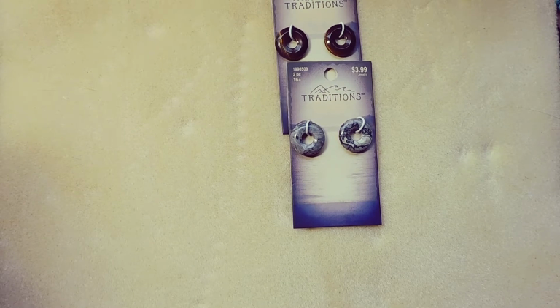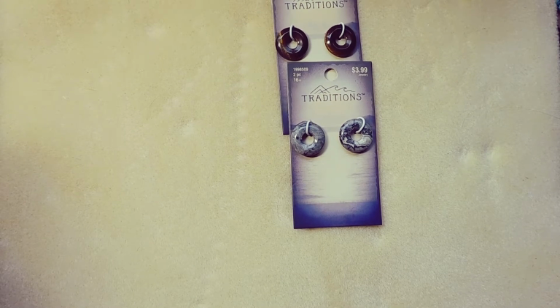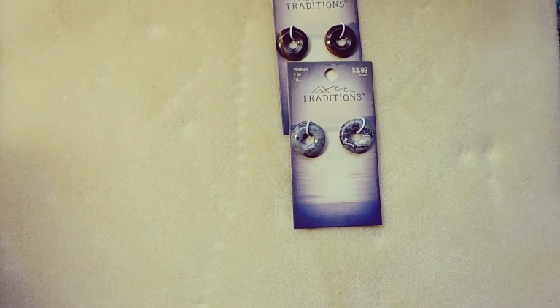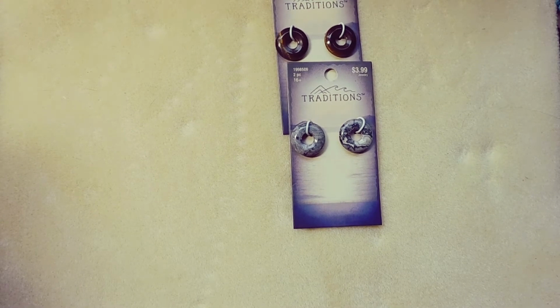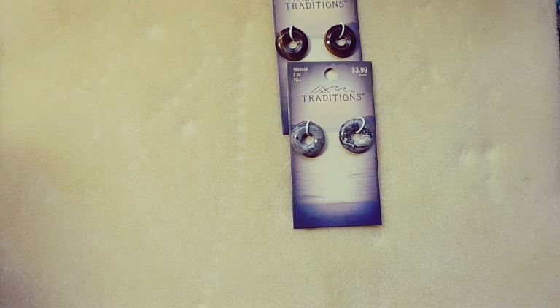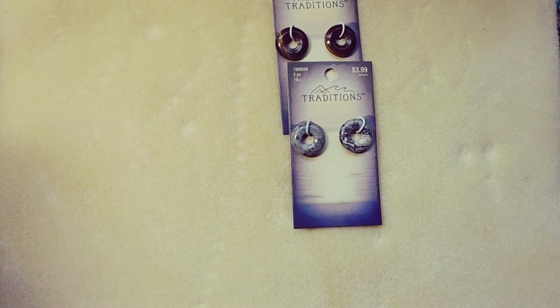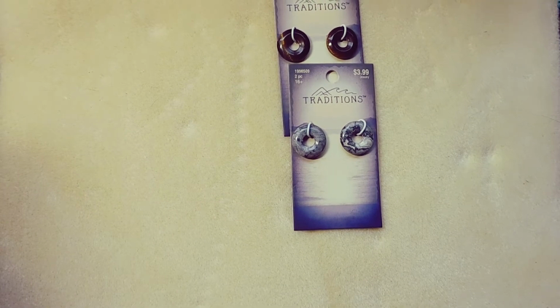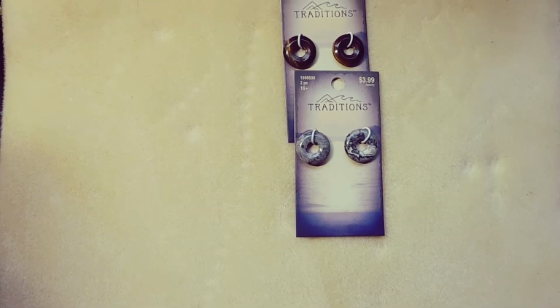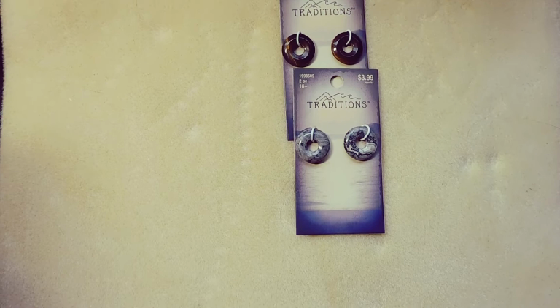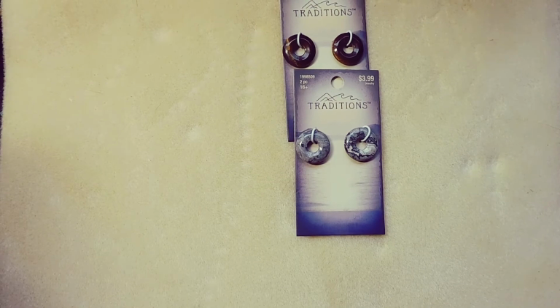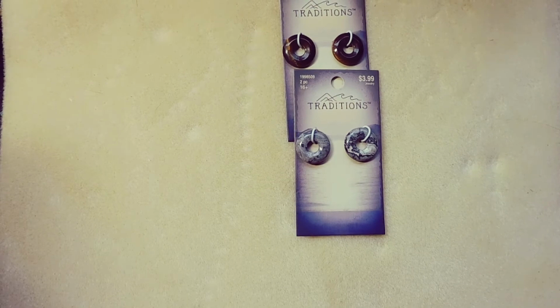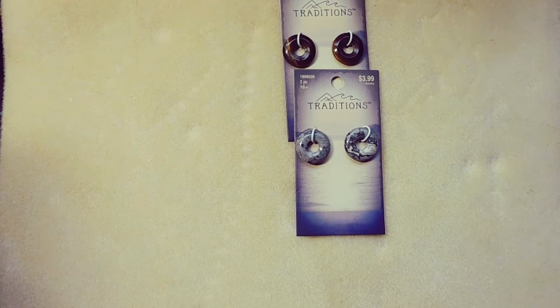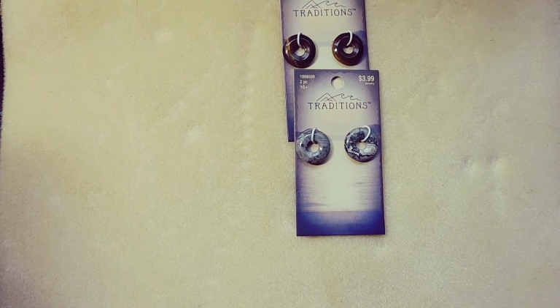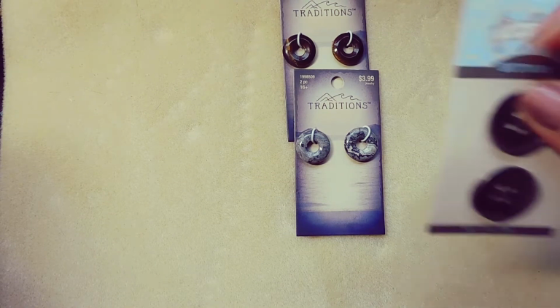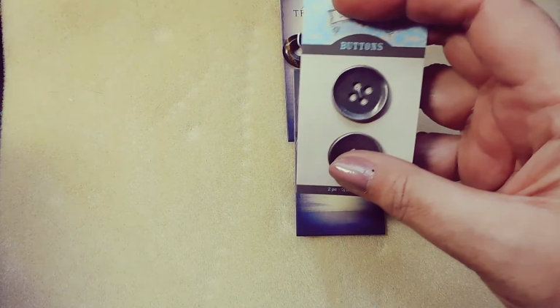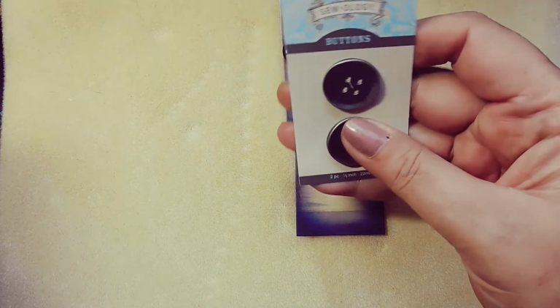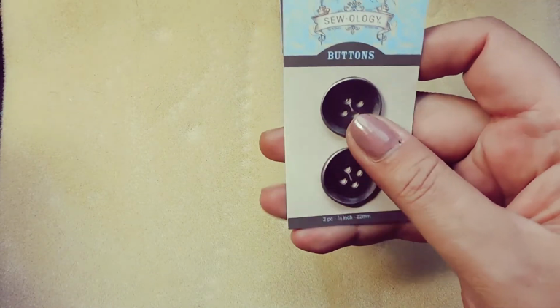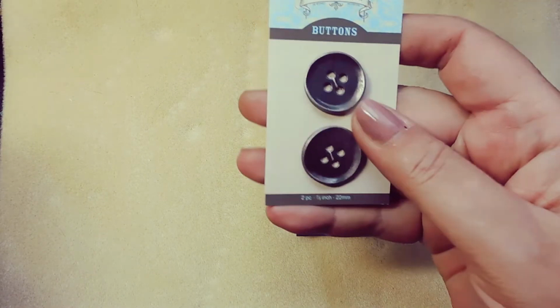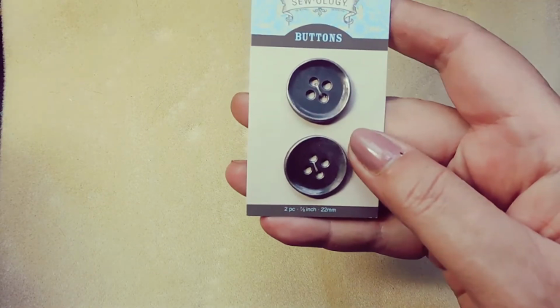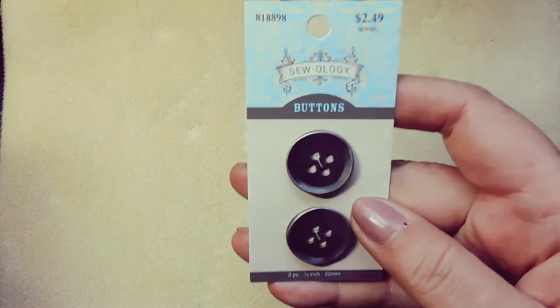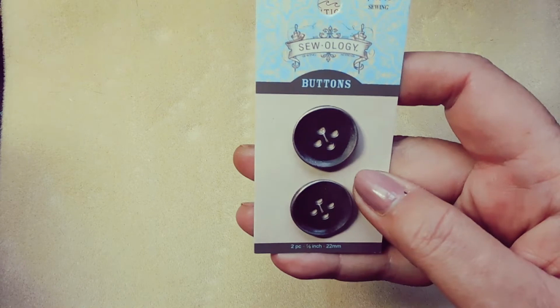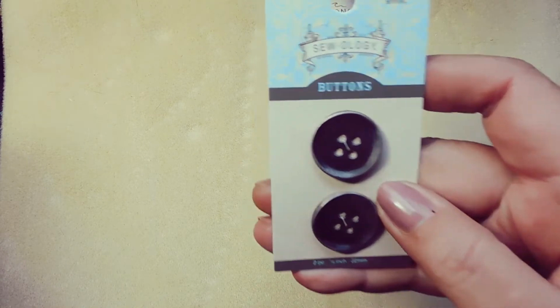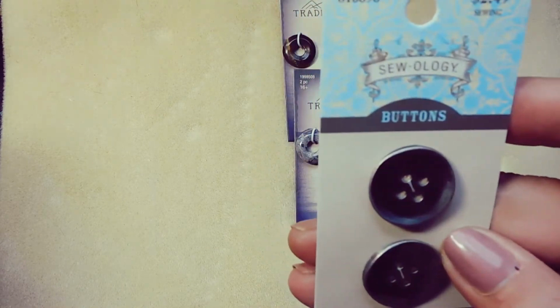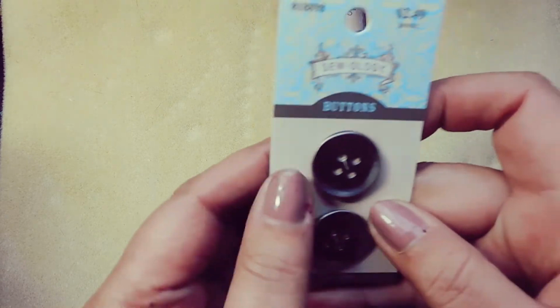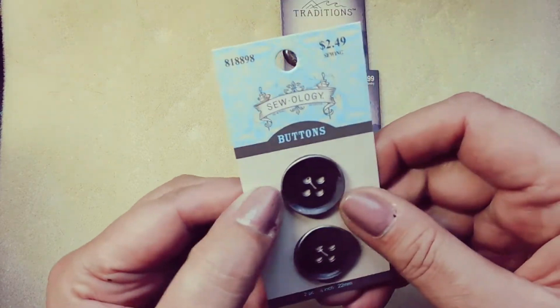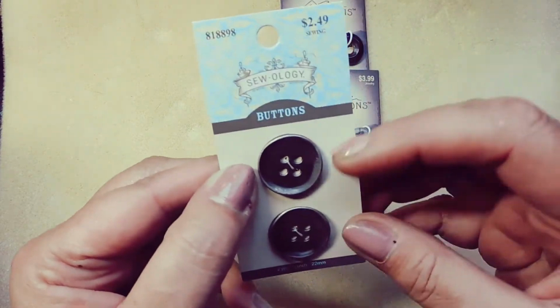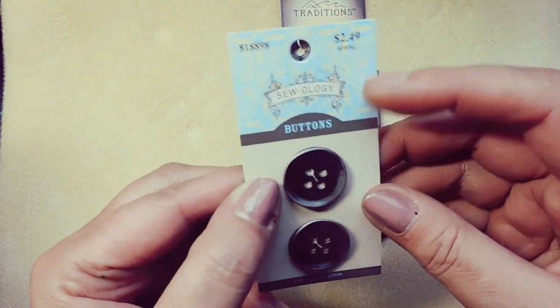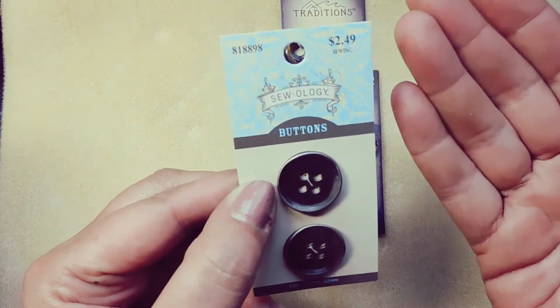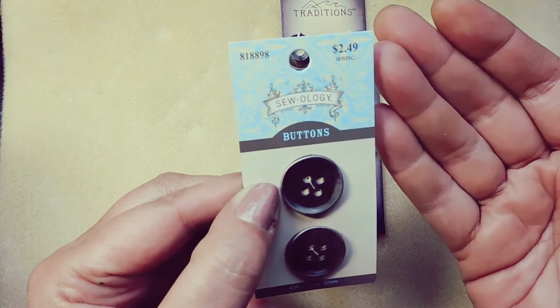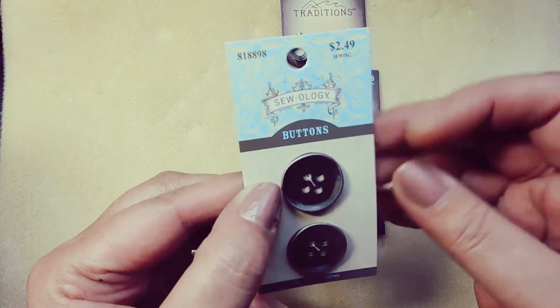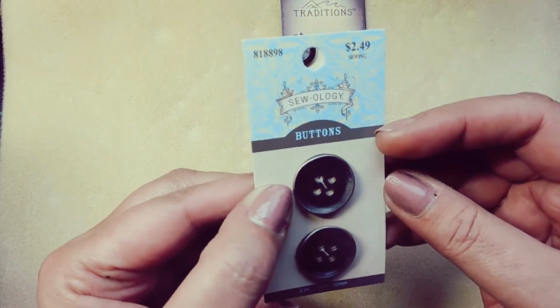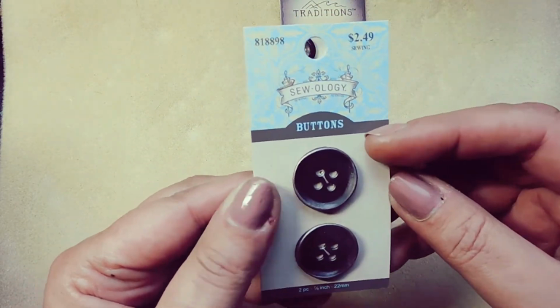My cat turned the computer on. Now I have buttons — I love to use buttons as clasps. These were on sale as well, so I got this for about $1.25.